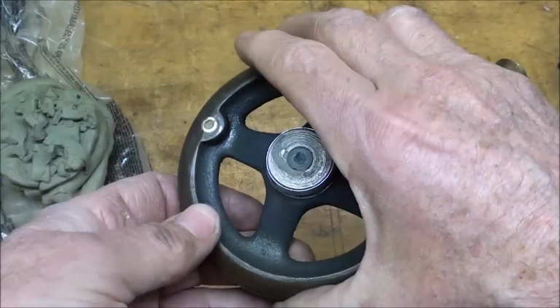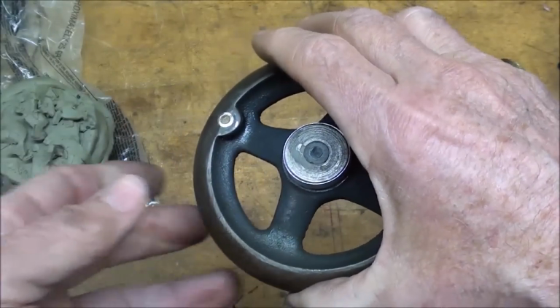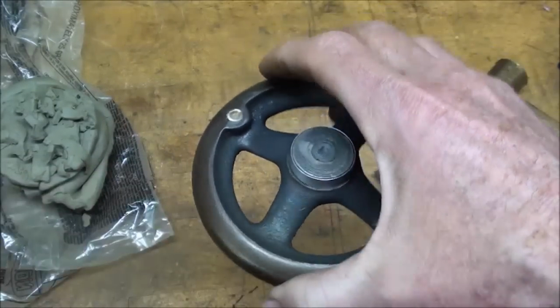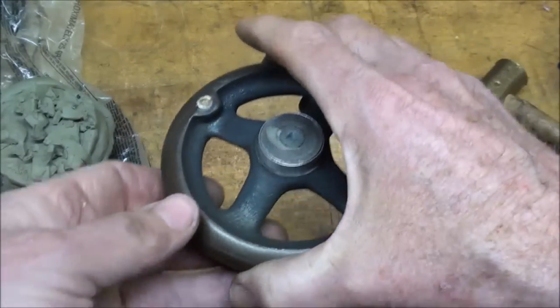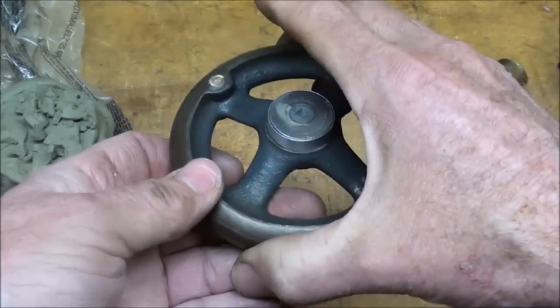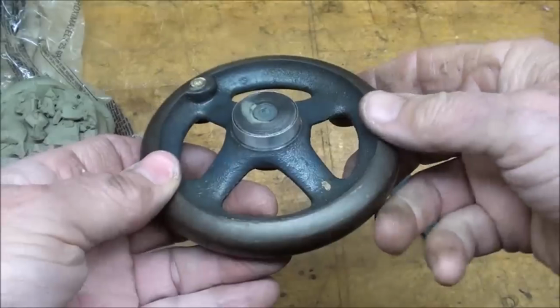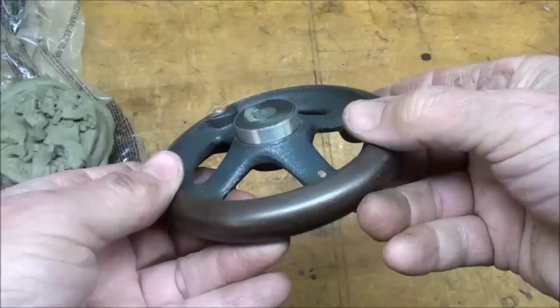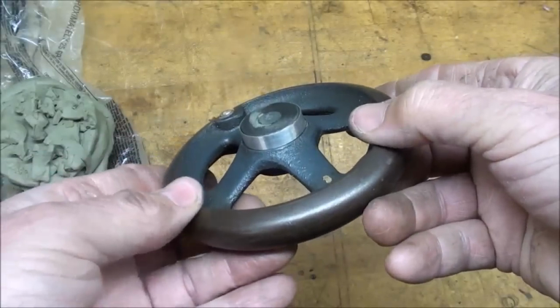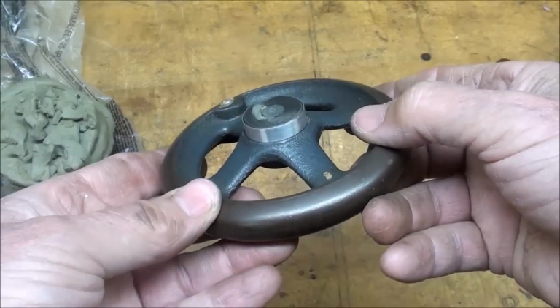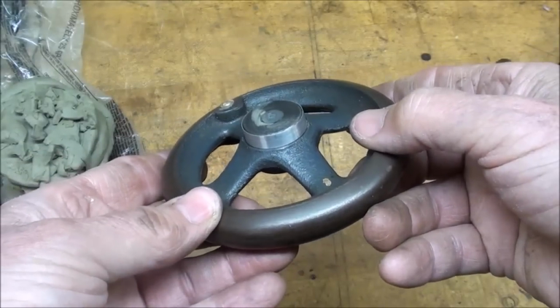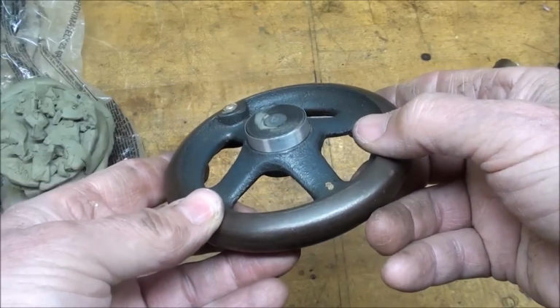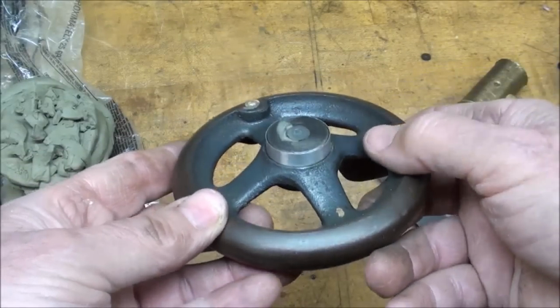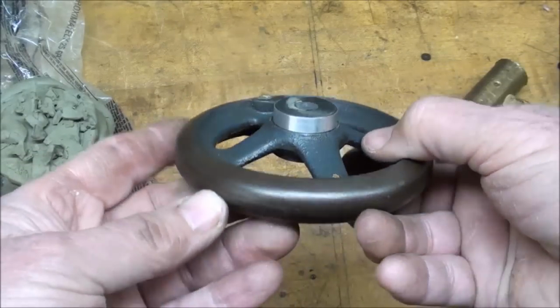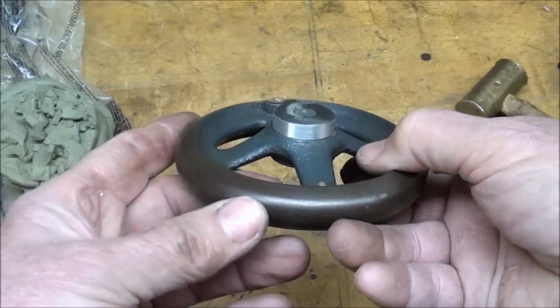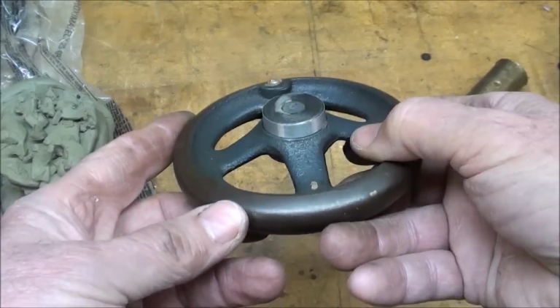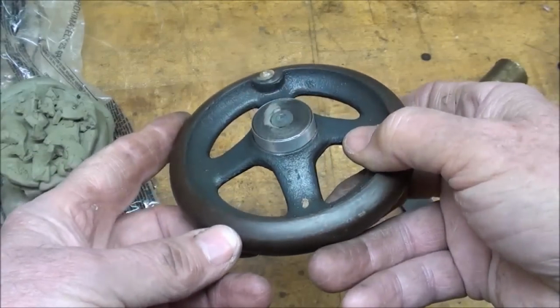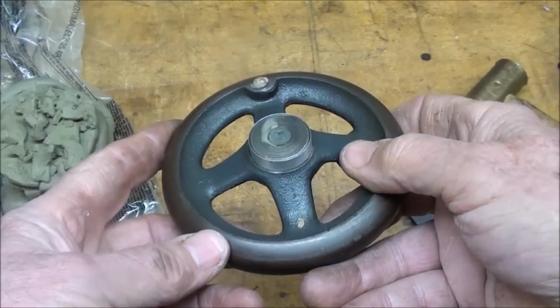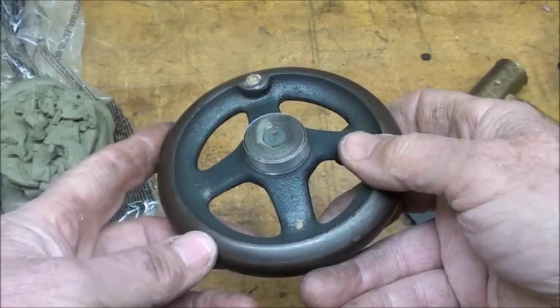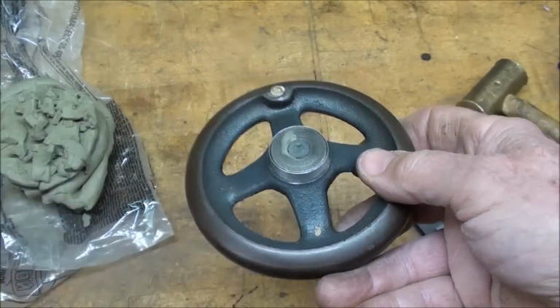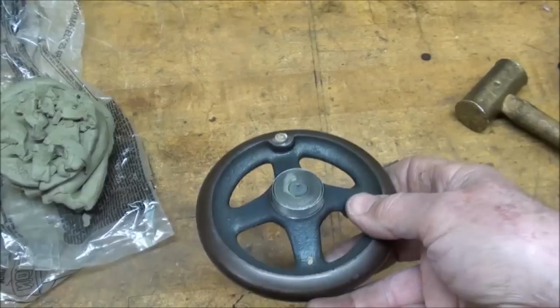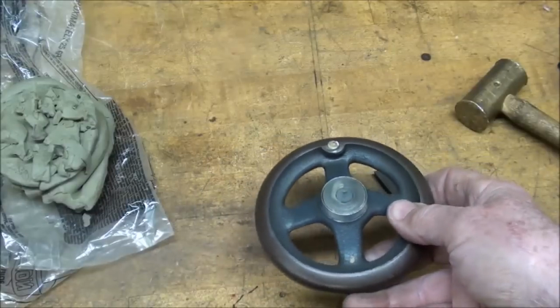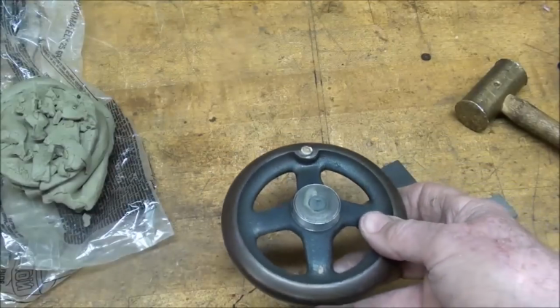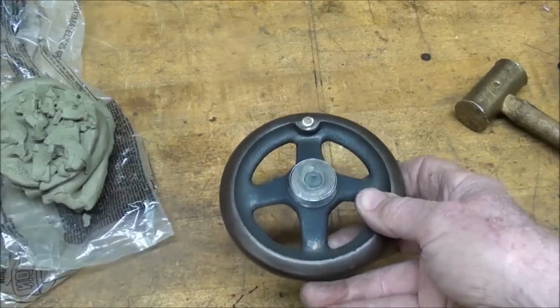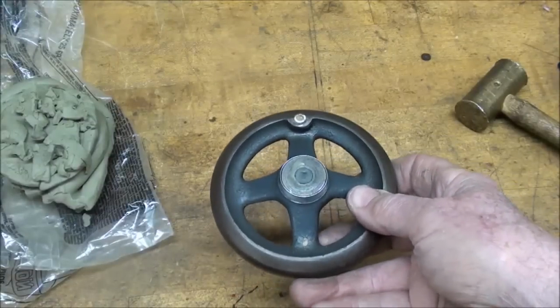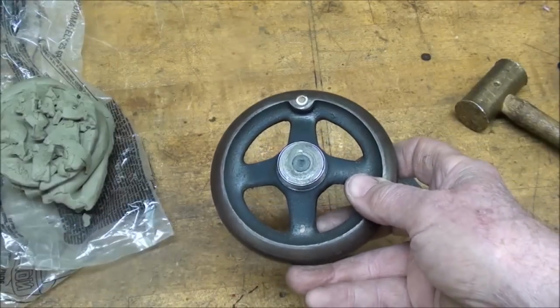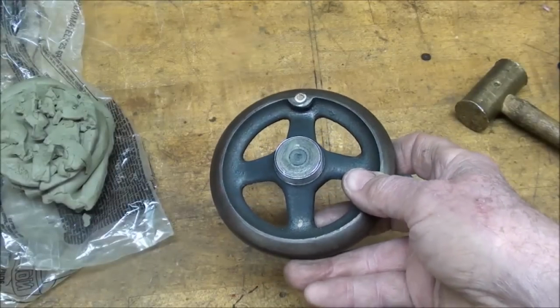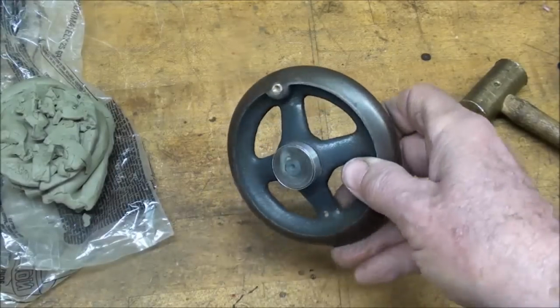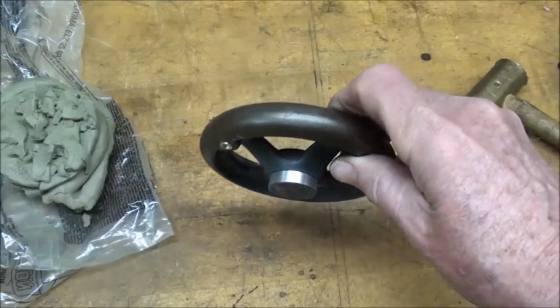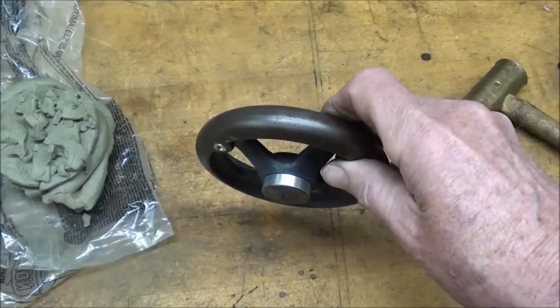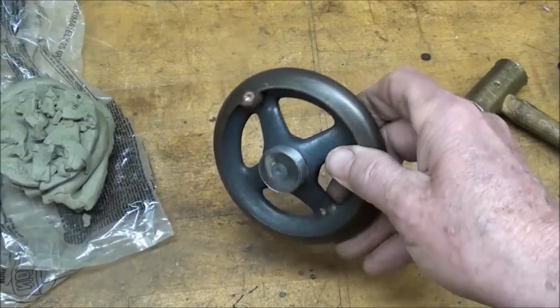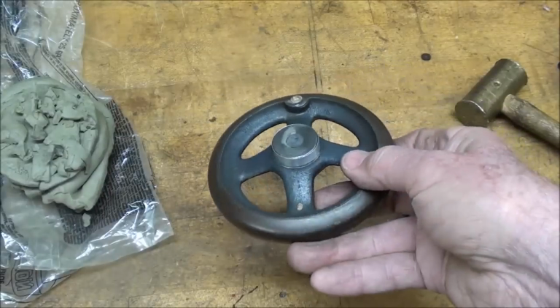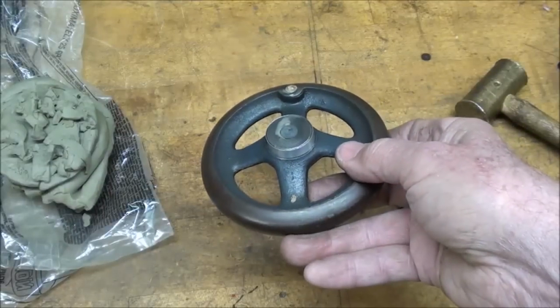Again, this is a split pattern with an irregular parting line. Originally it would have been a split pattern, and they probably made four, or six, or more of these on a match plate at one time so they could mass produce them. I'll be doing one.